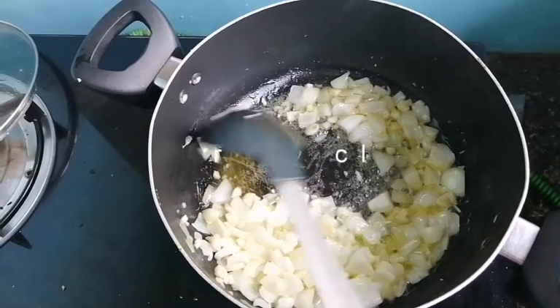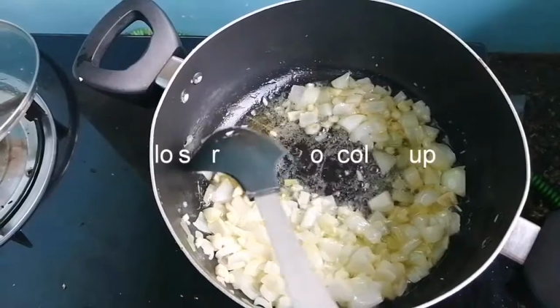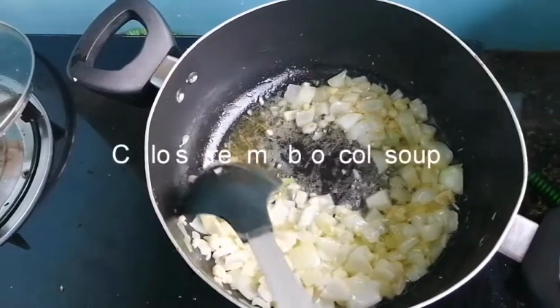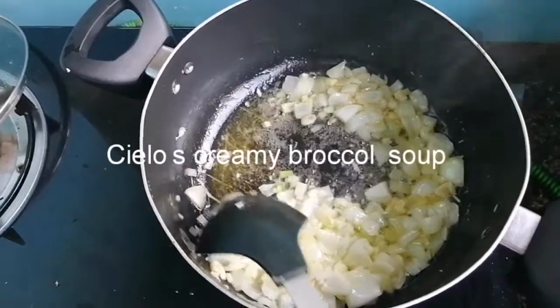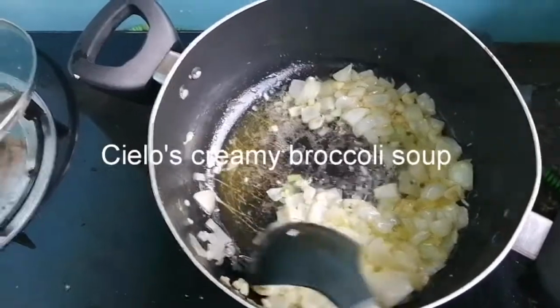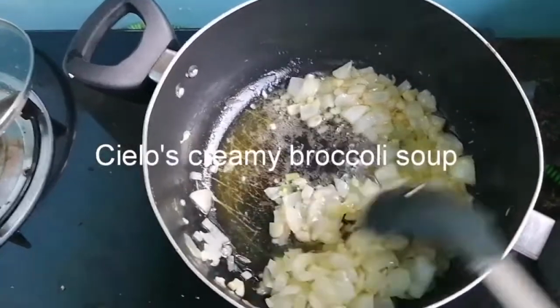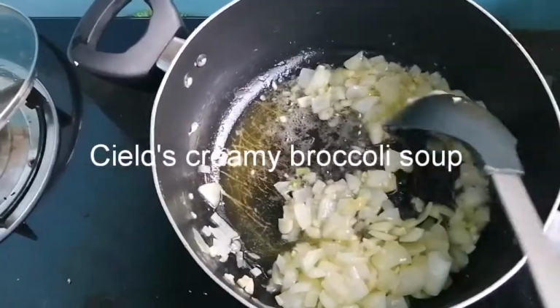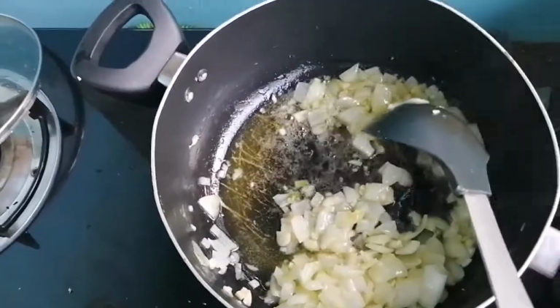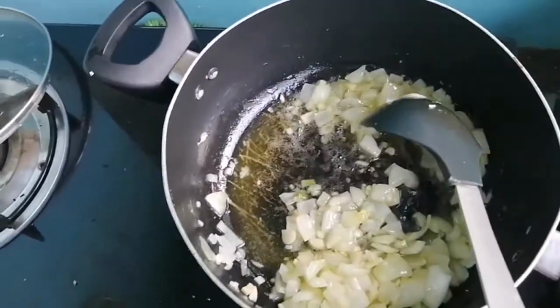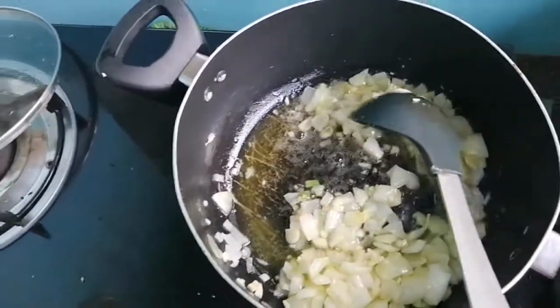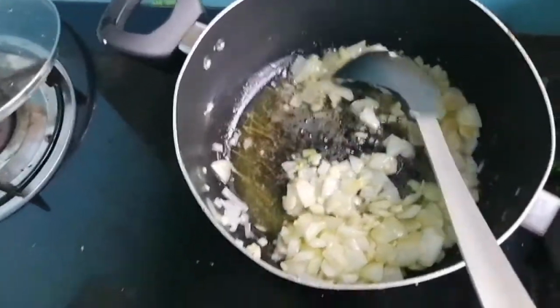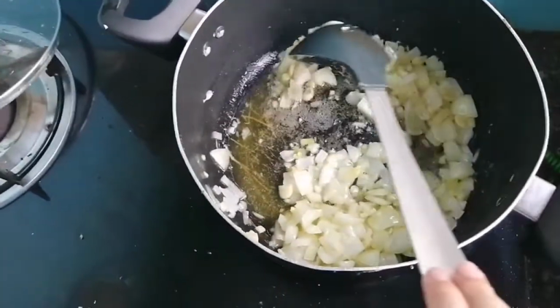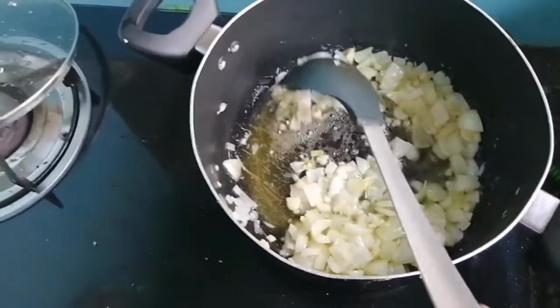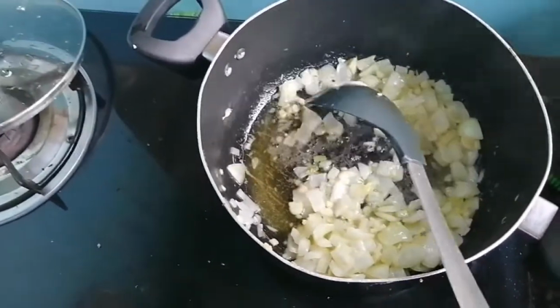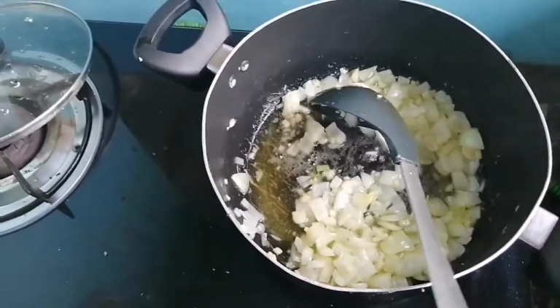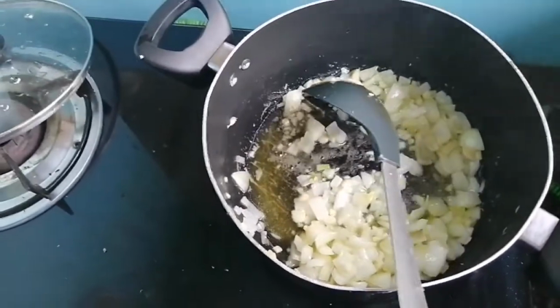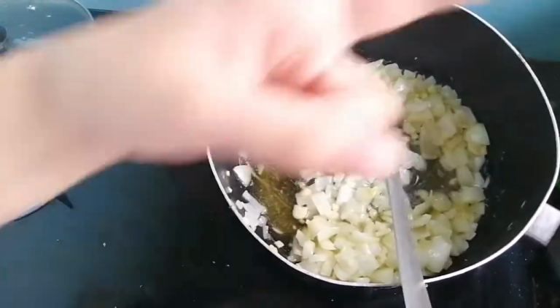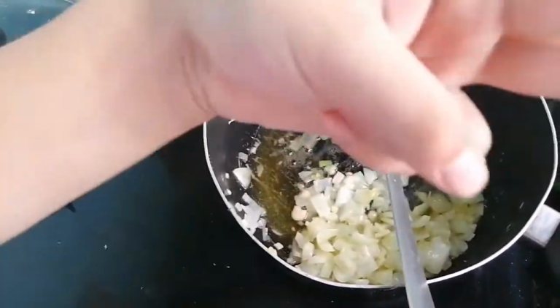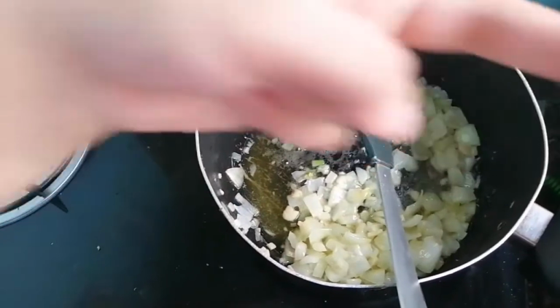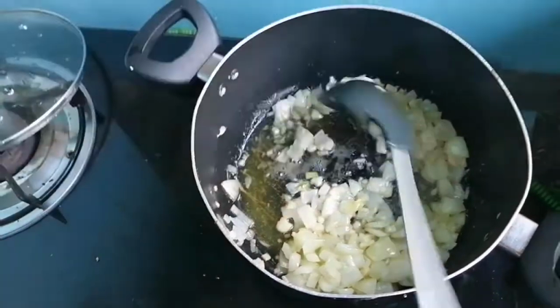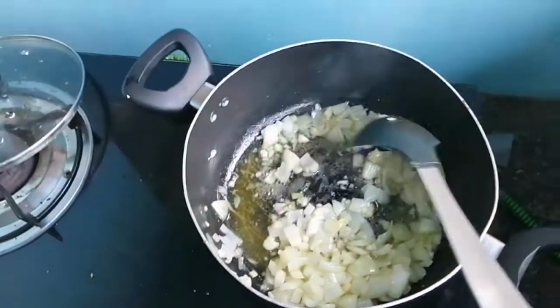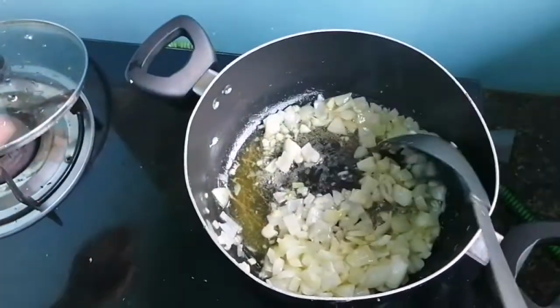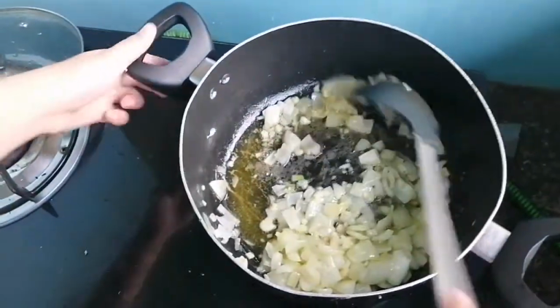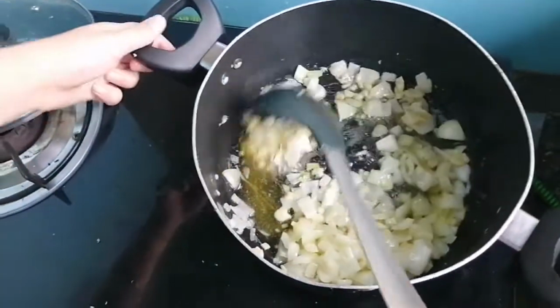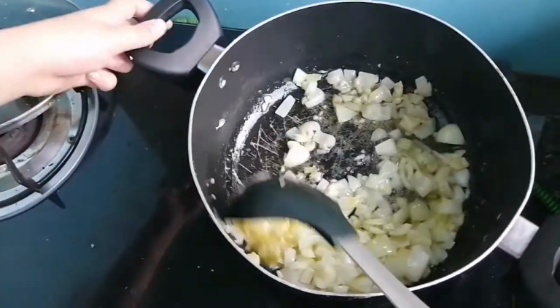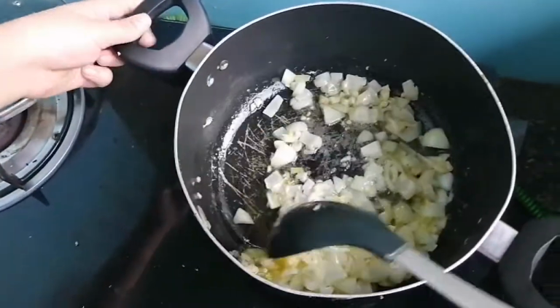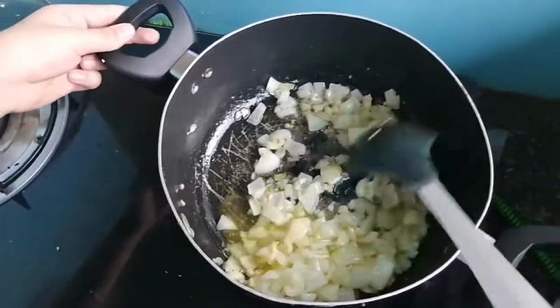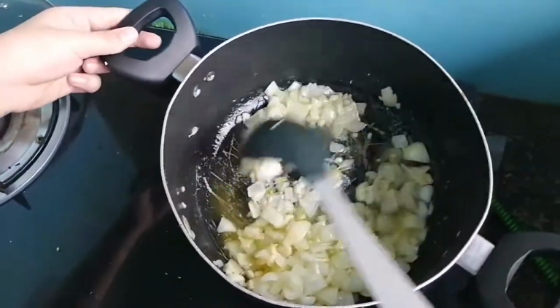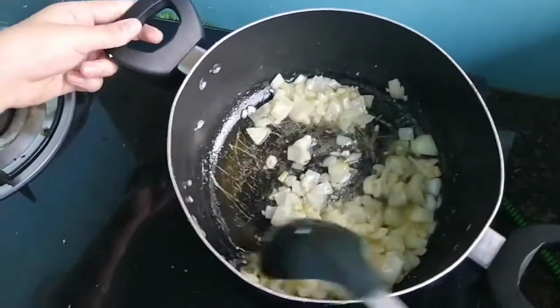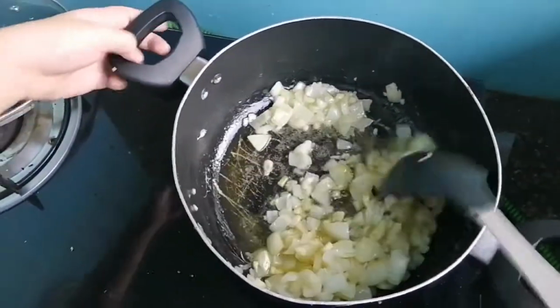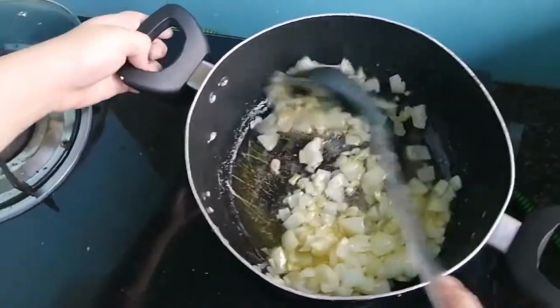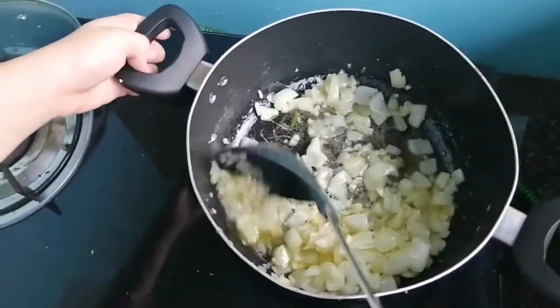I added garlic and onion and two scoops of butter and look what it turns out — so many bubbles.